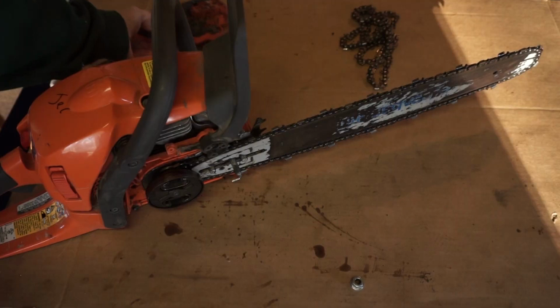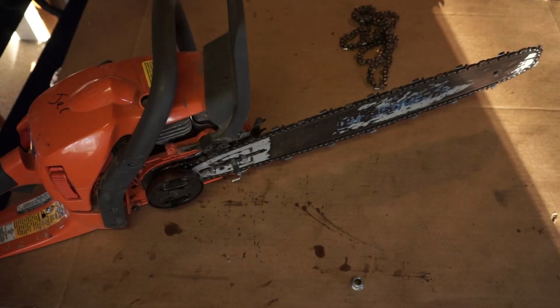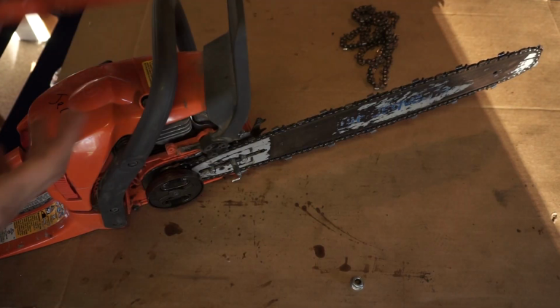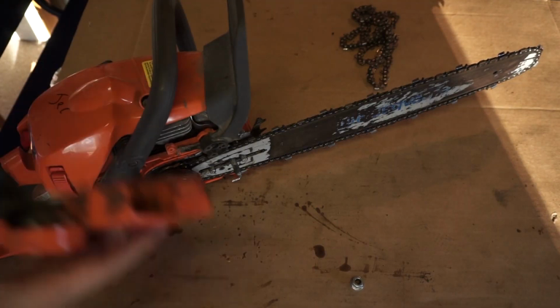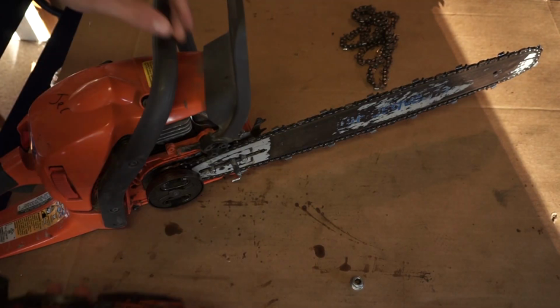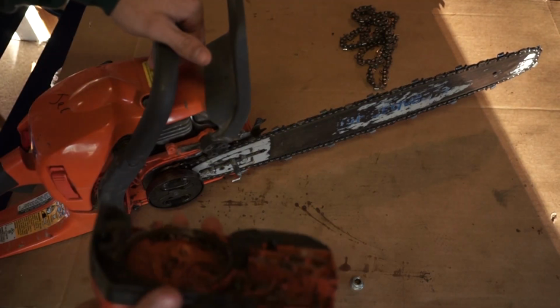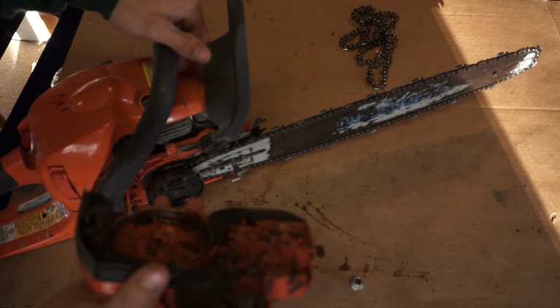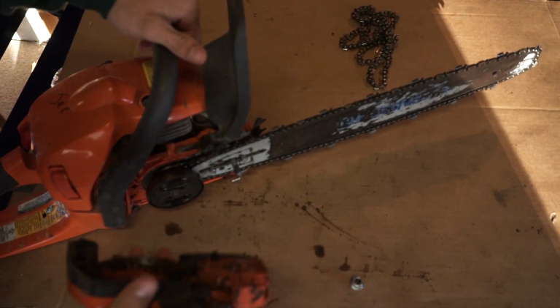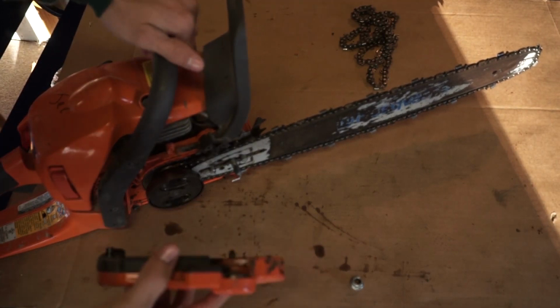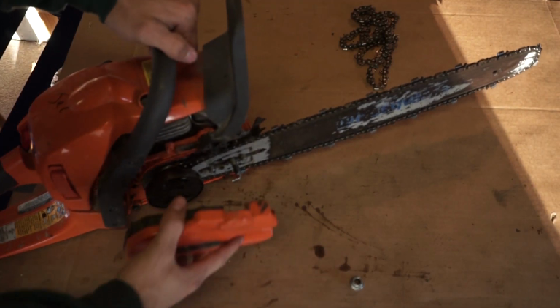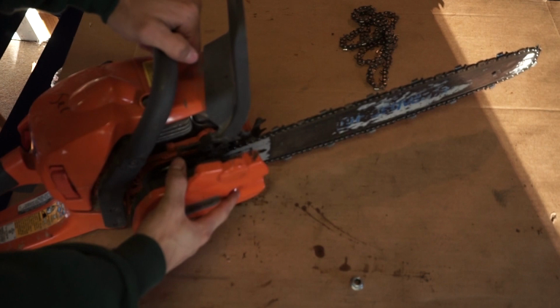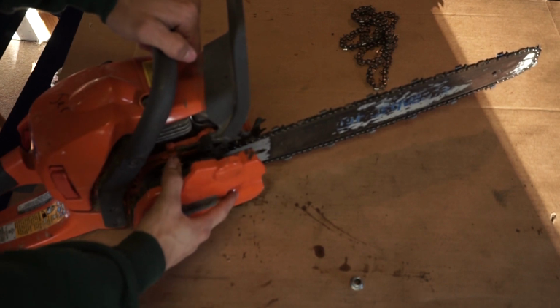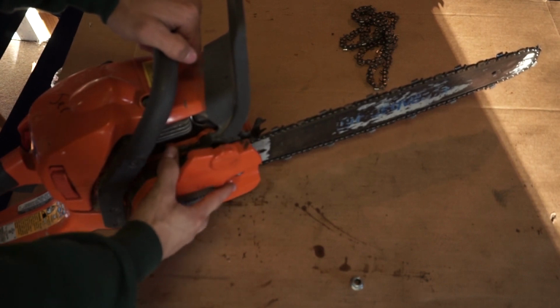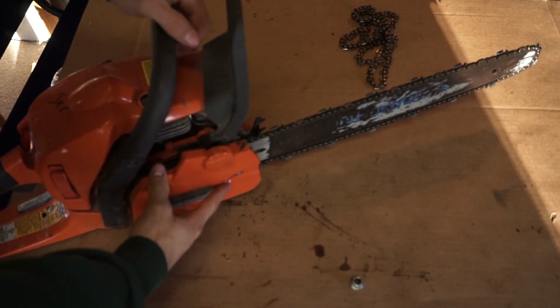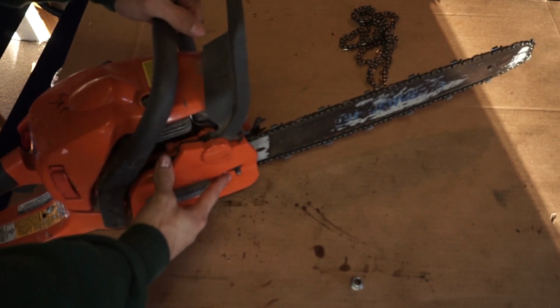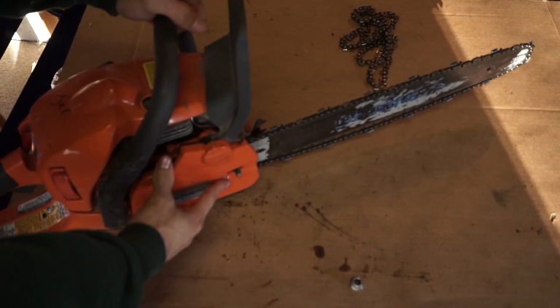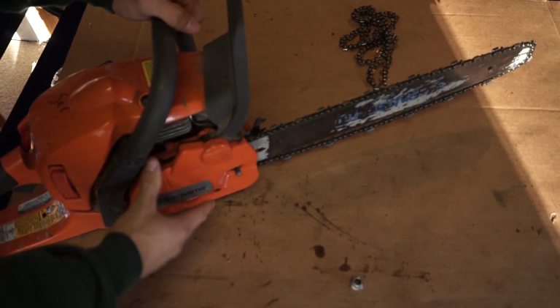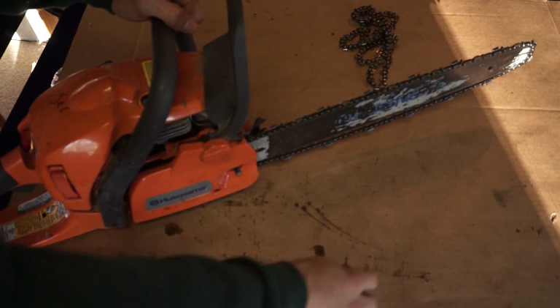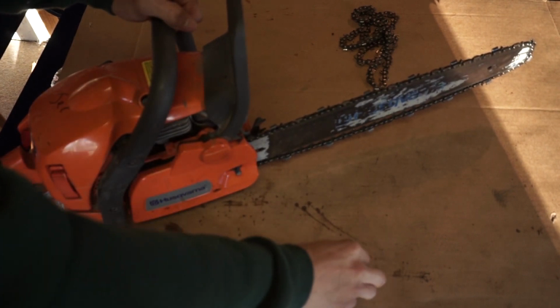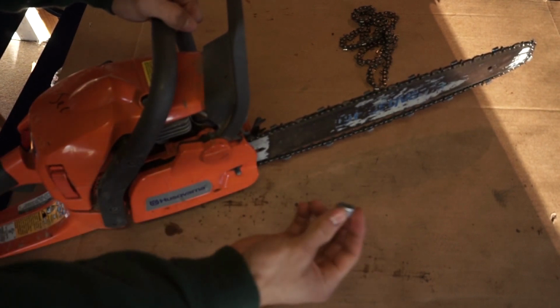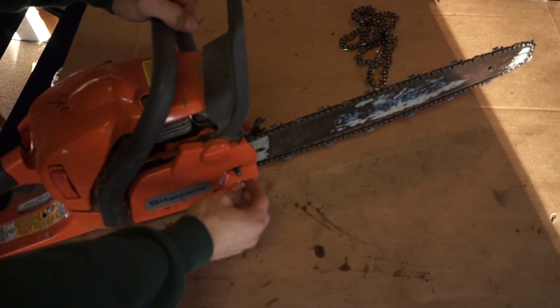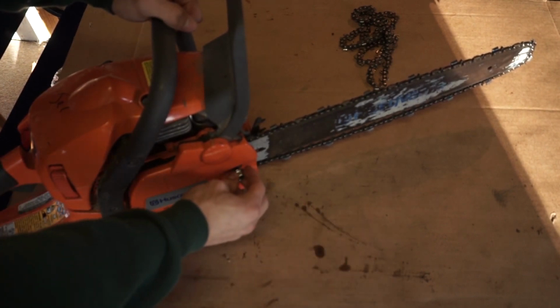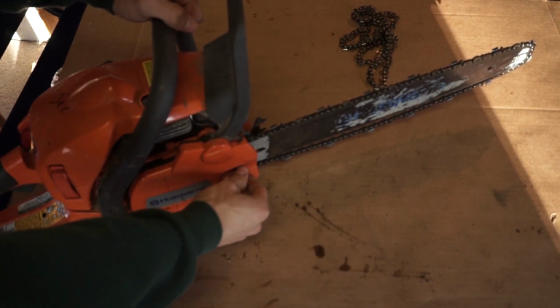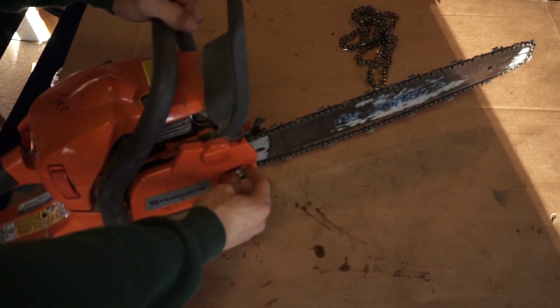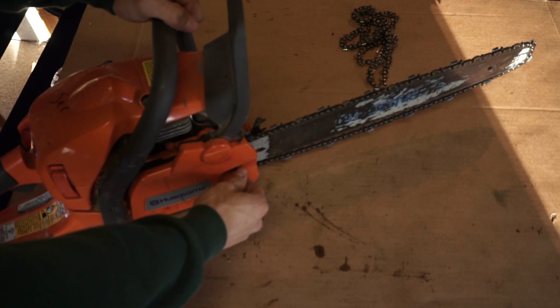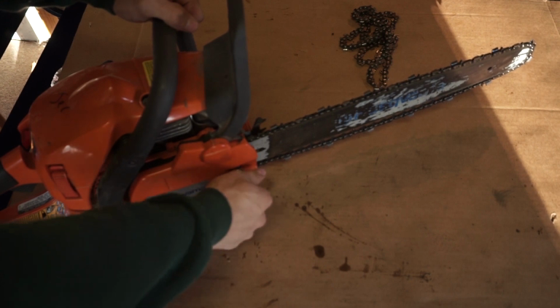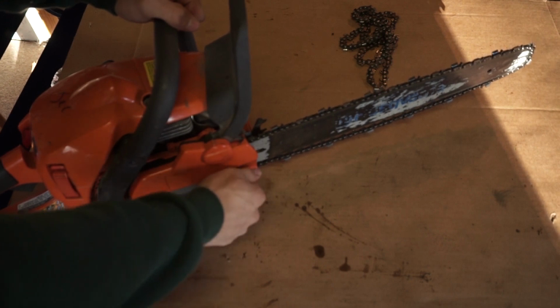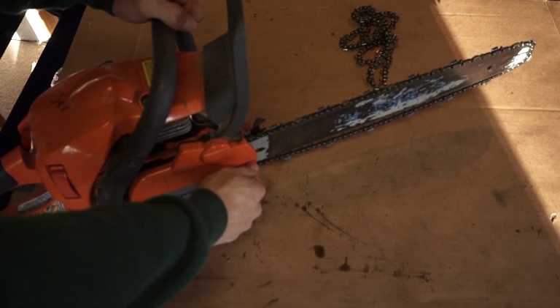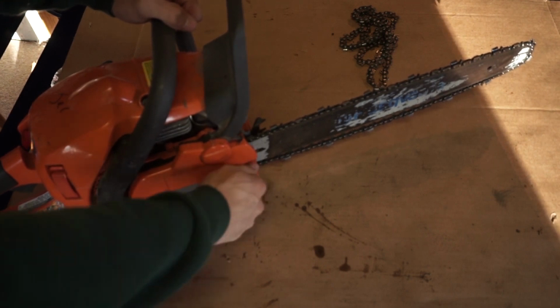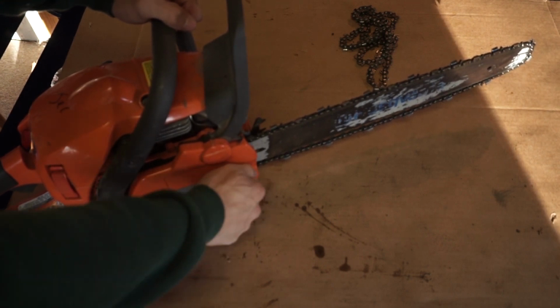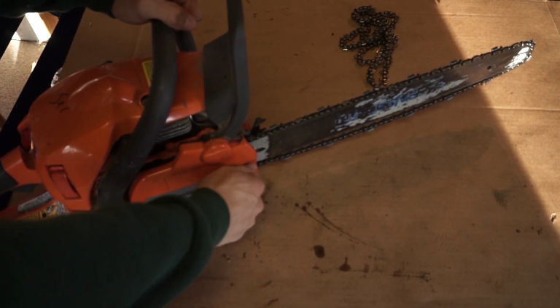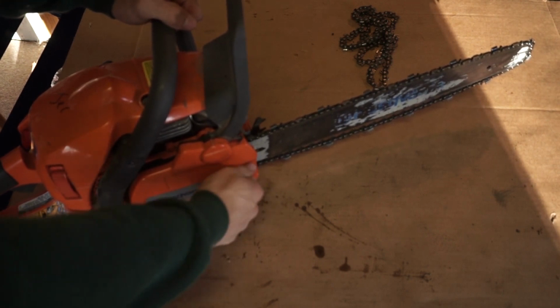Once that's done, you're gonna wanna put your cover back on, just like that. And put your nut on just by hand for now.